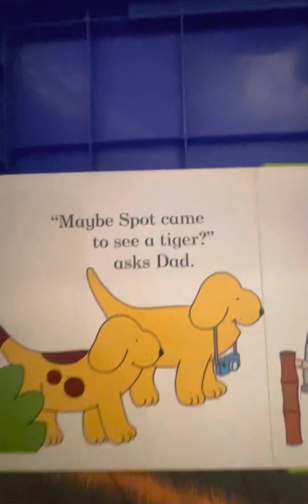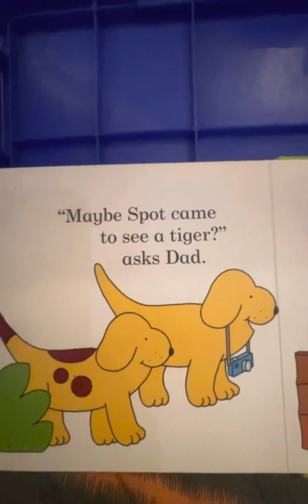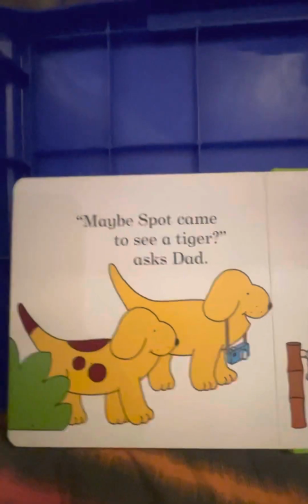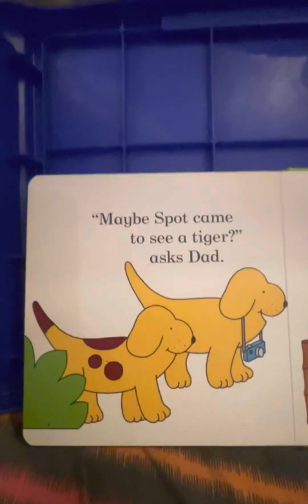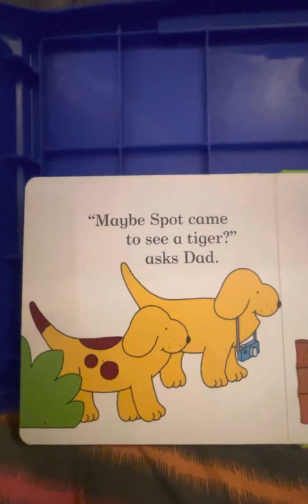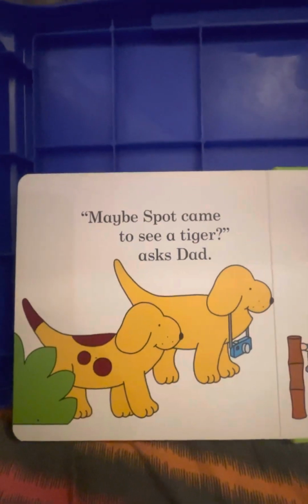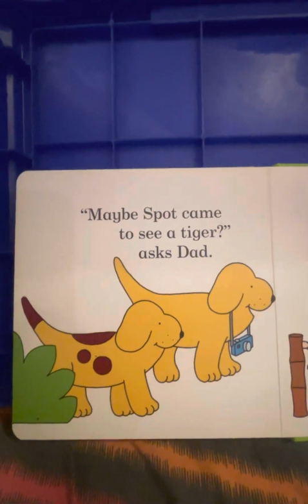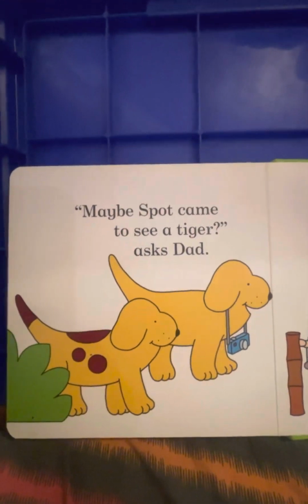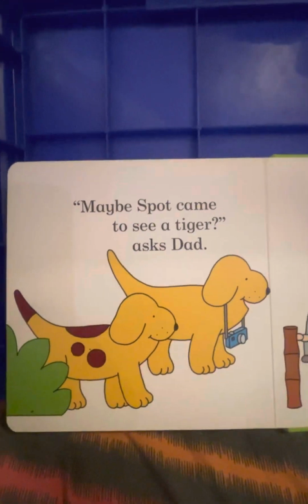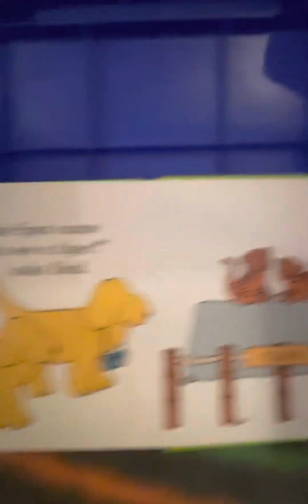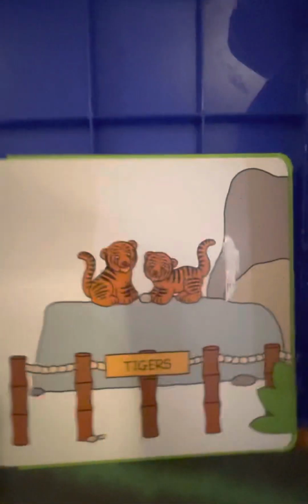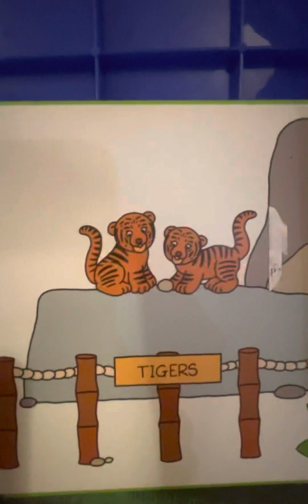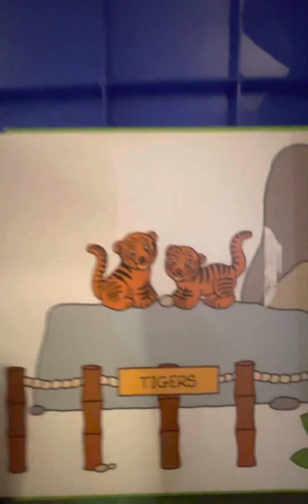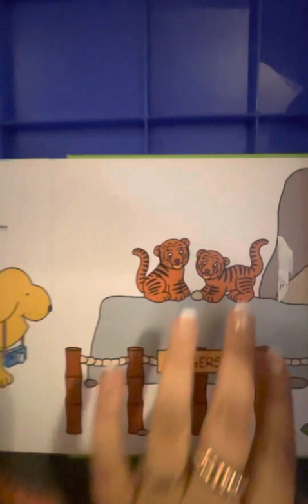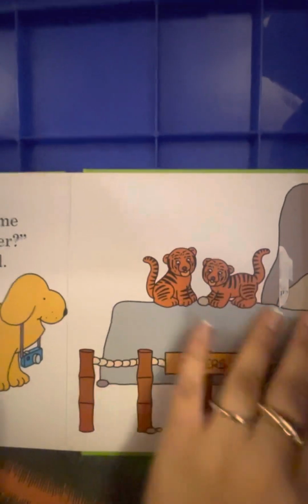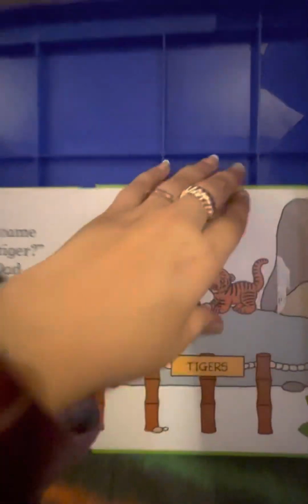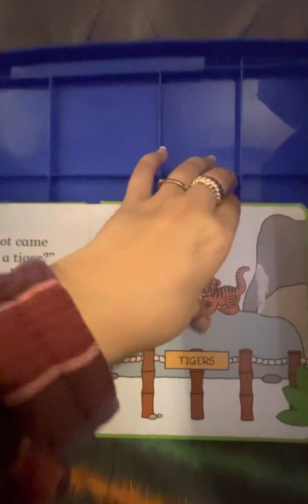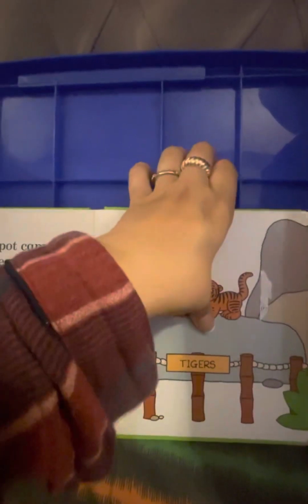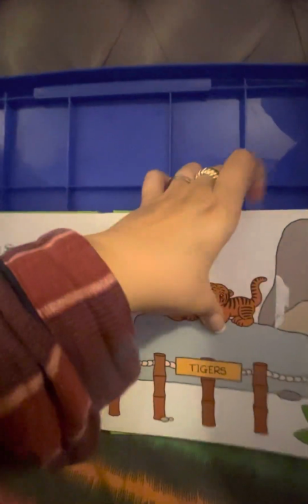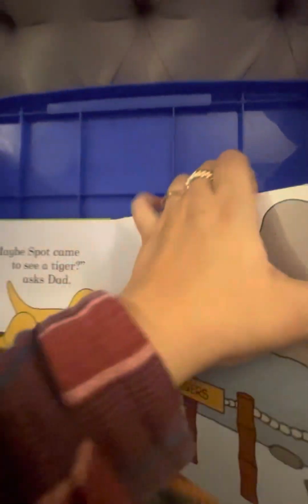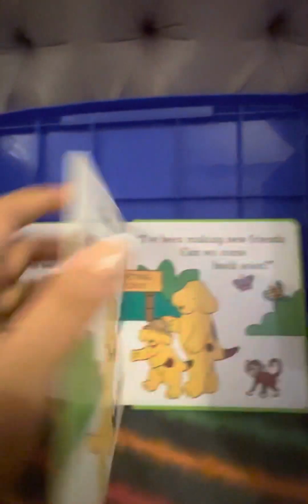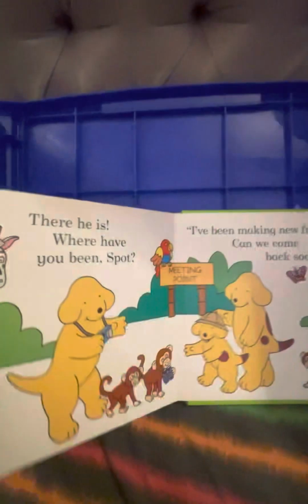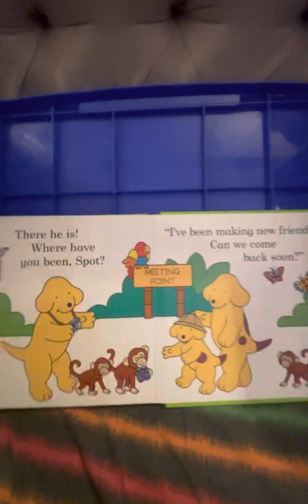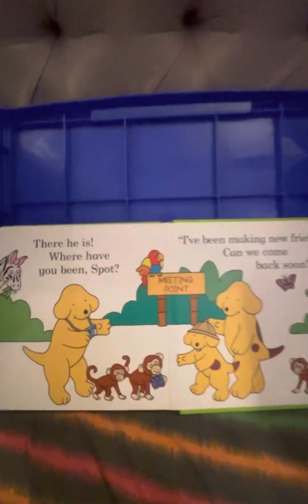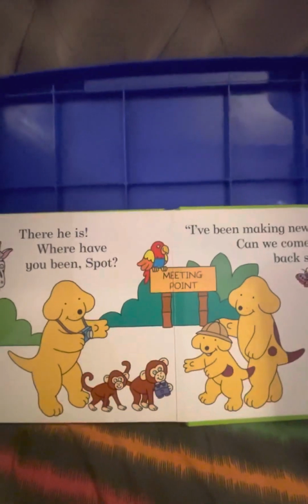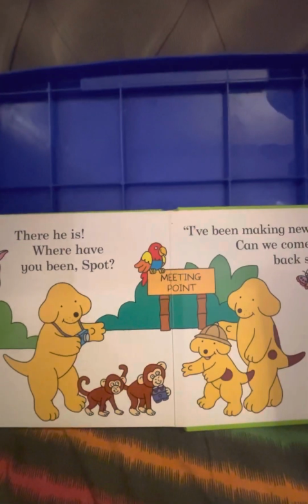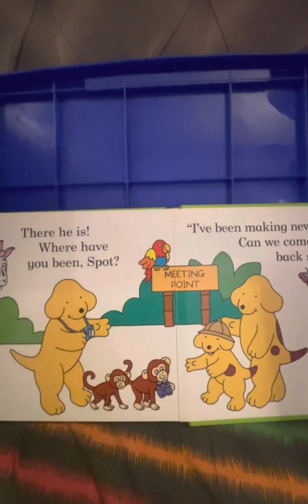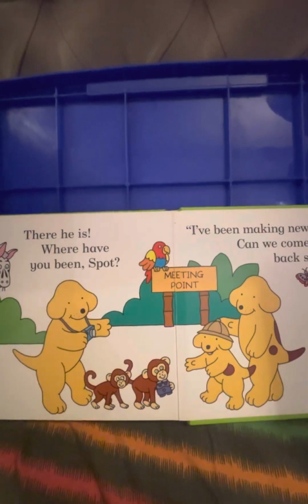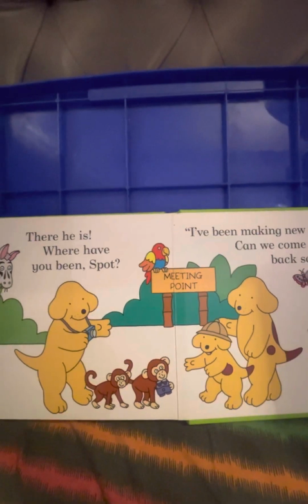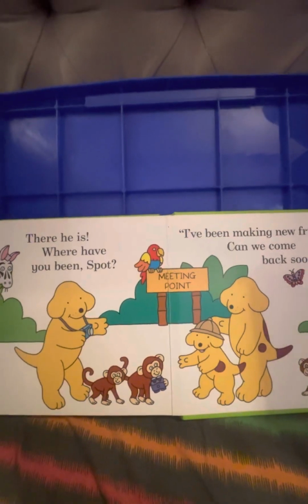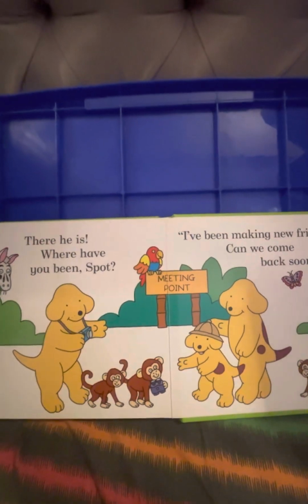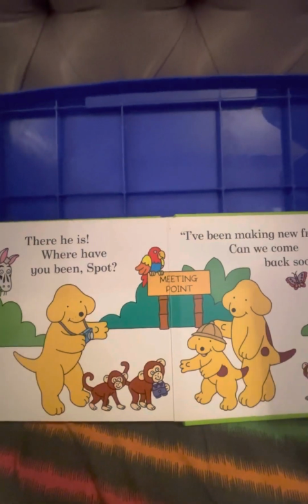Maybe Spot came to see a tiger? asks dad. And these are the tigers. Is Spot there? No, he's not even here. Where is he? There he is!